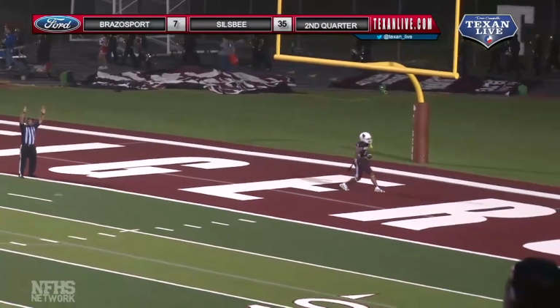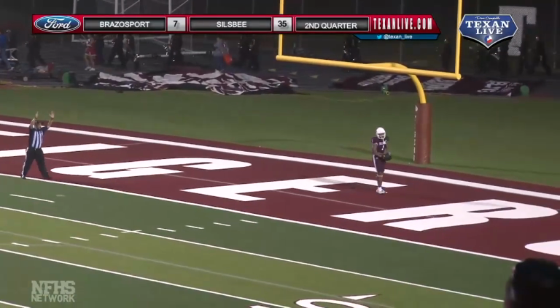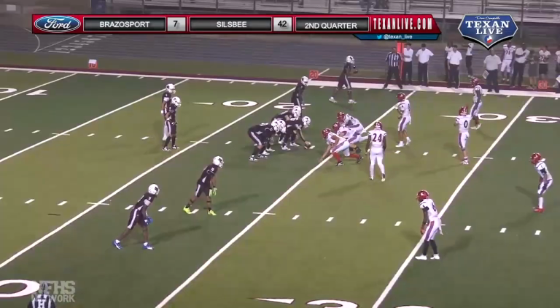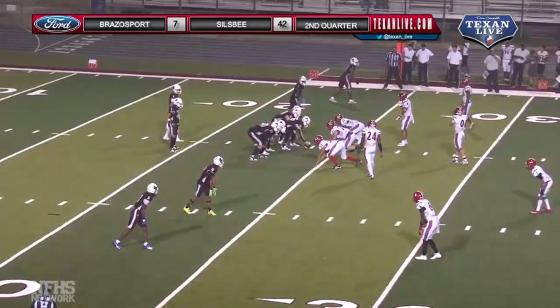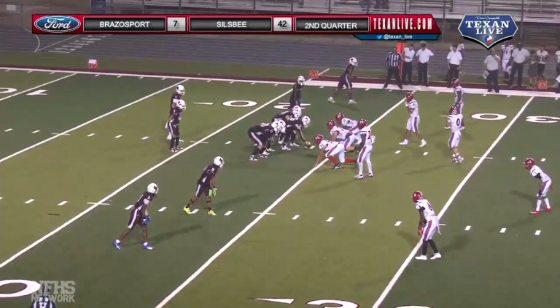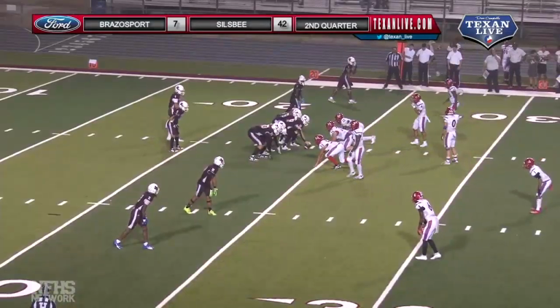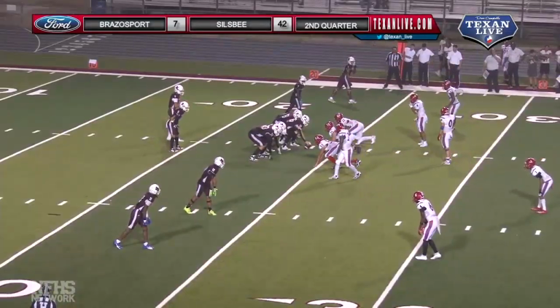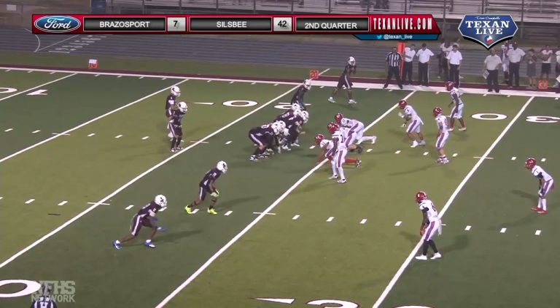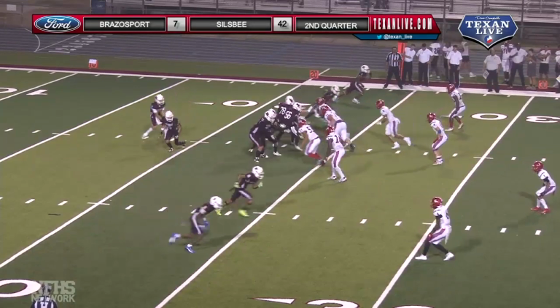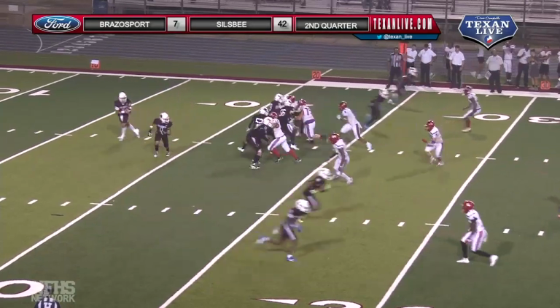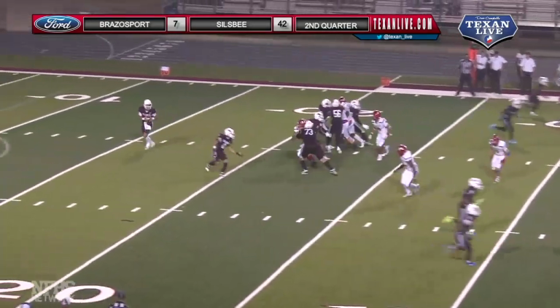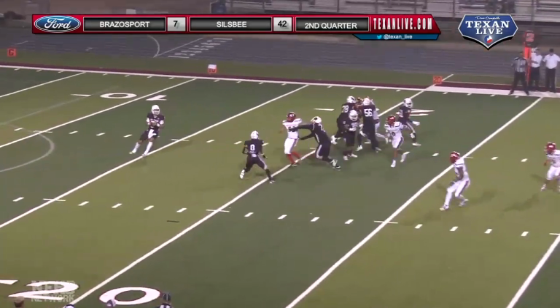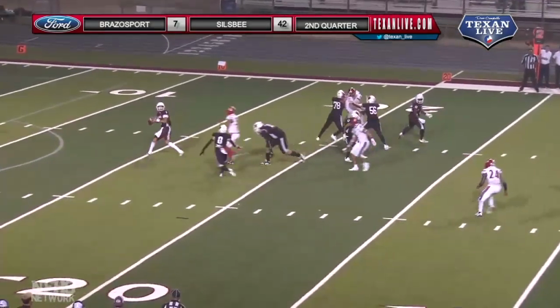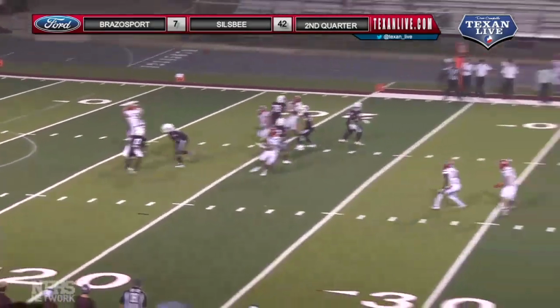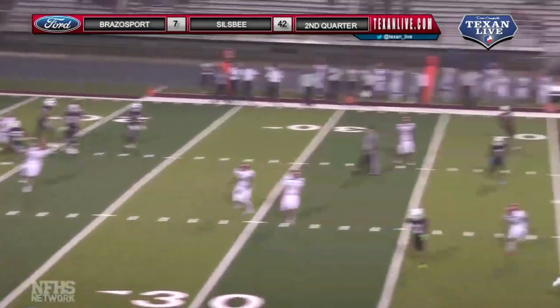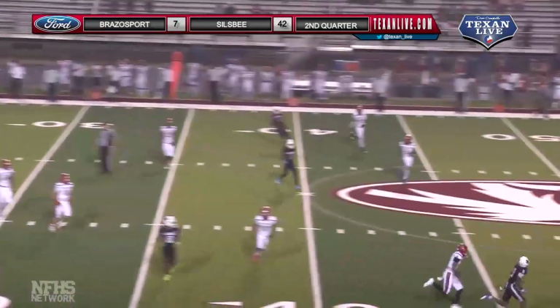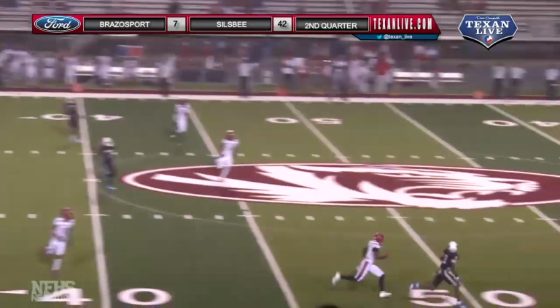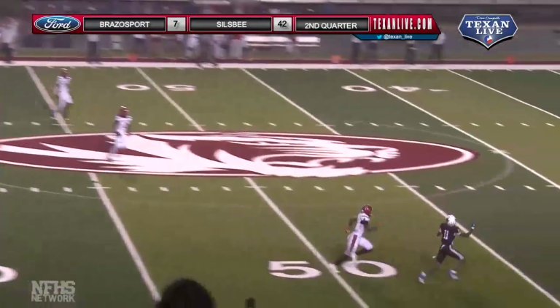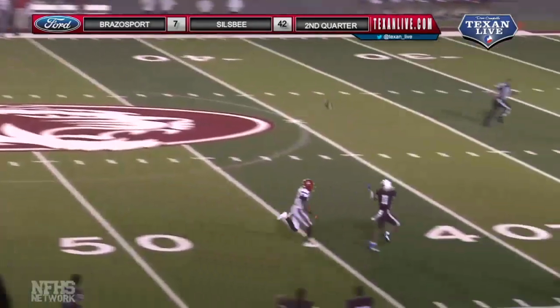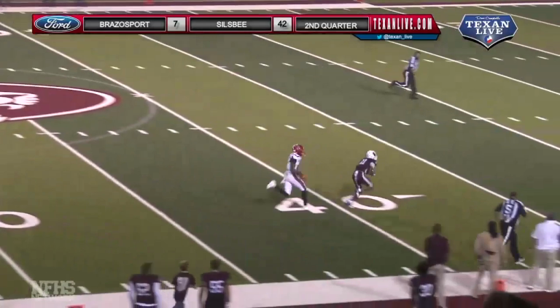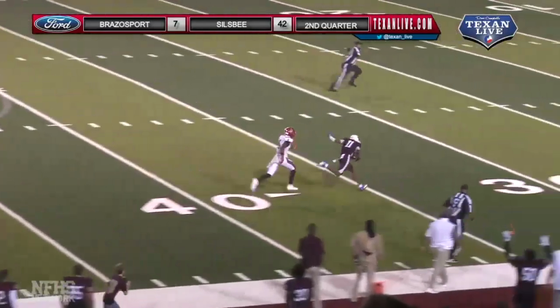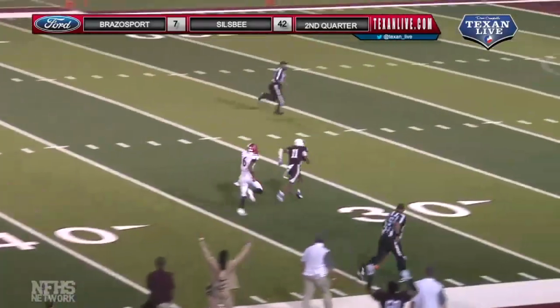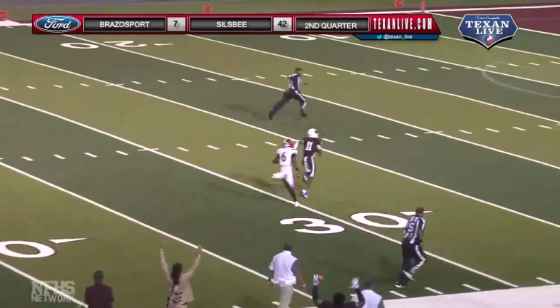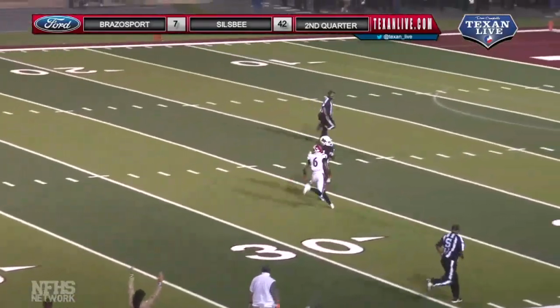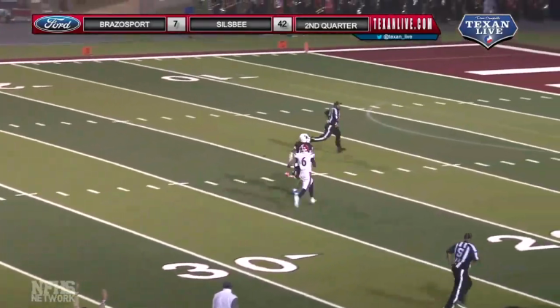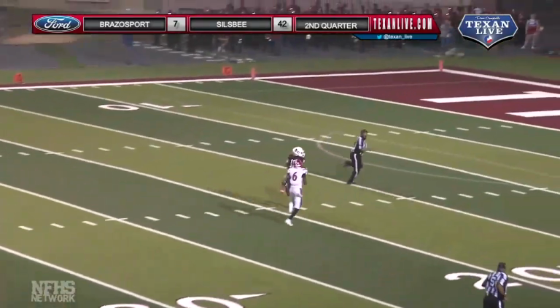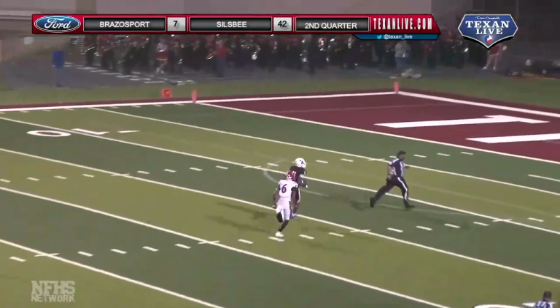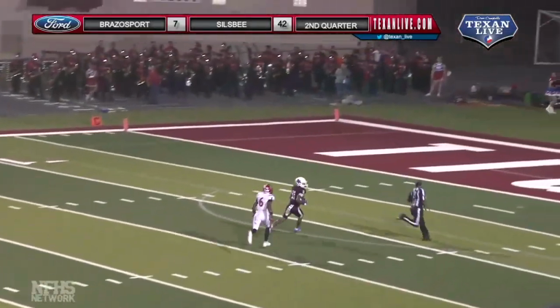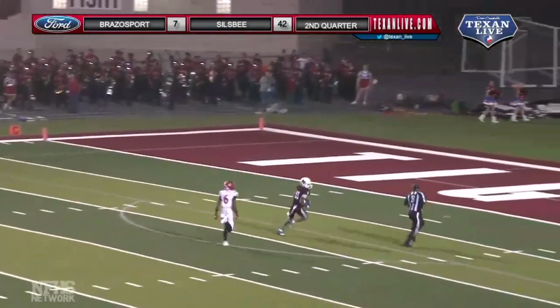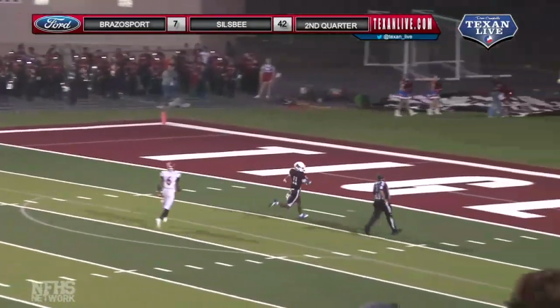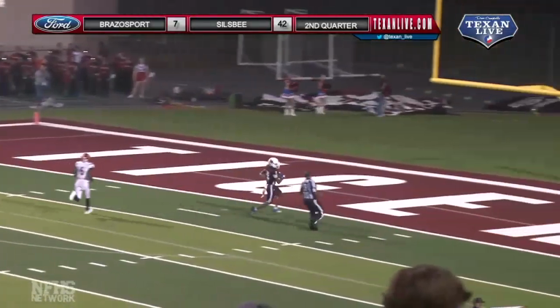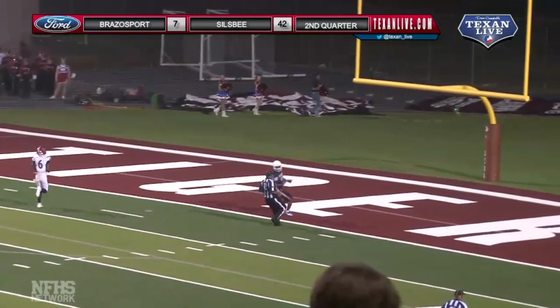It's Moser — two left, two right, working the far hash, five-step drop, hit as he throws, deep down the right side, that's Cartwright, caught in stride at the 40, touchdown.